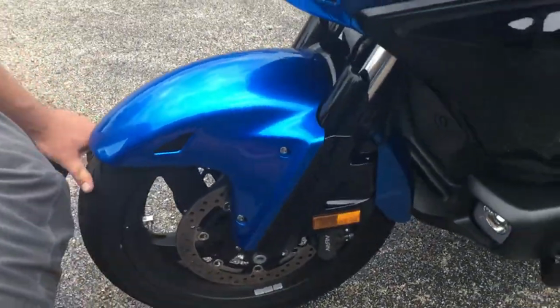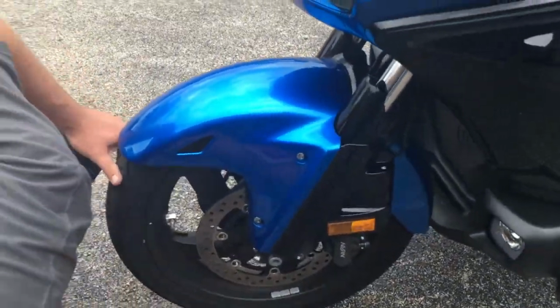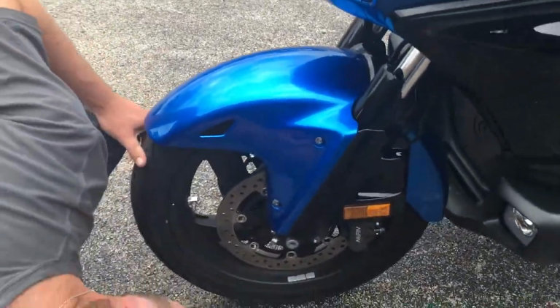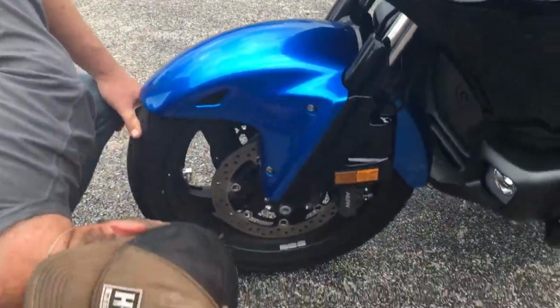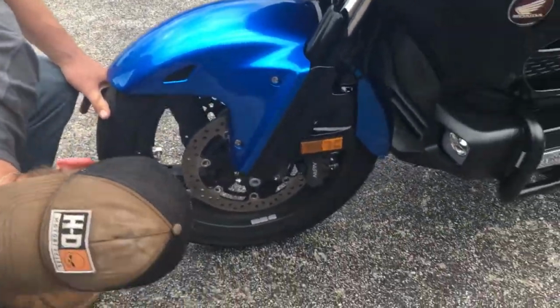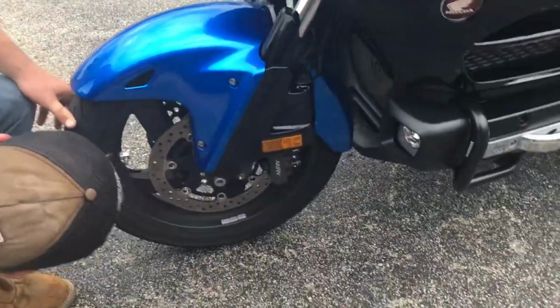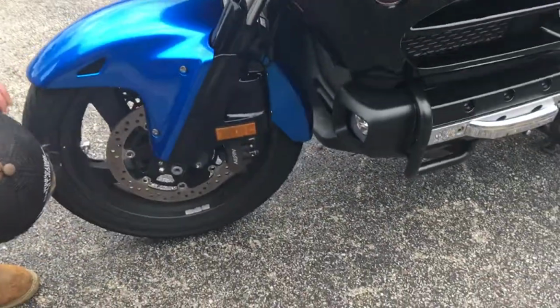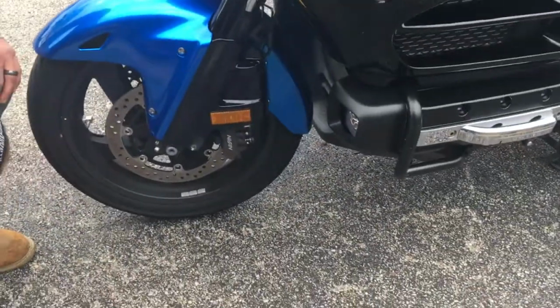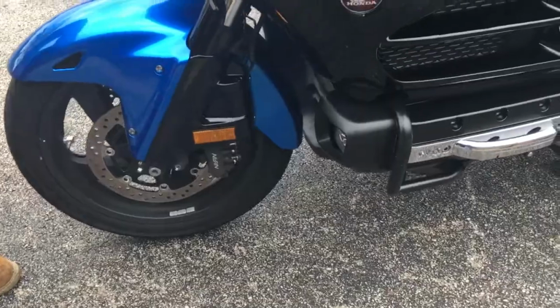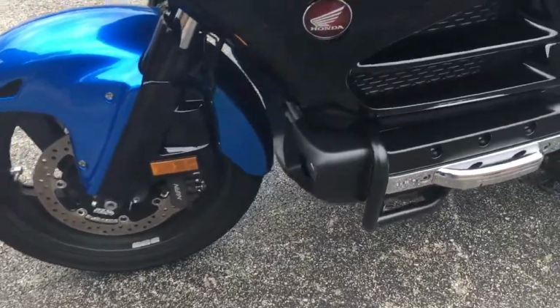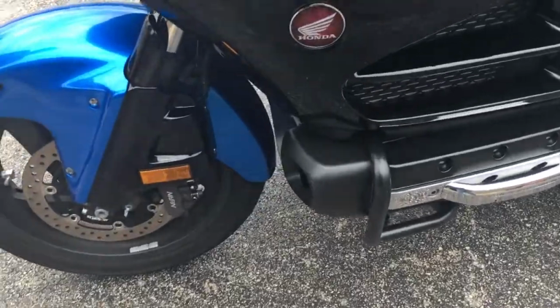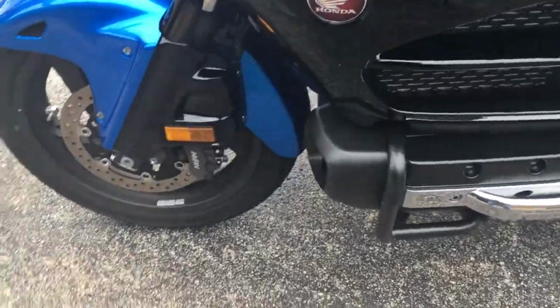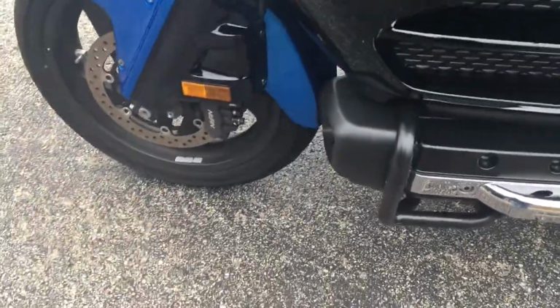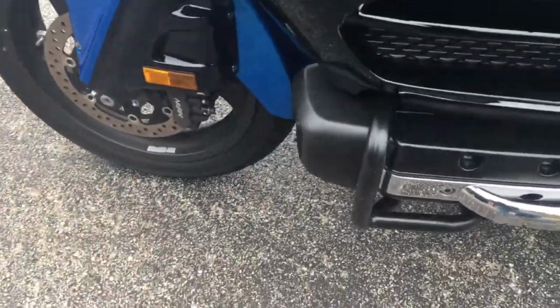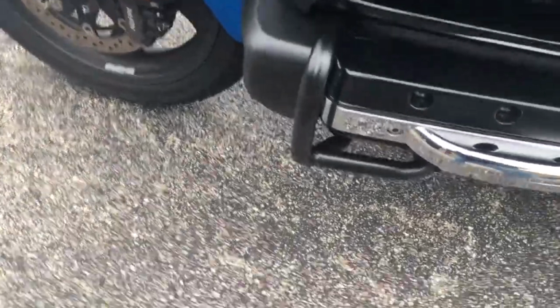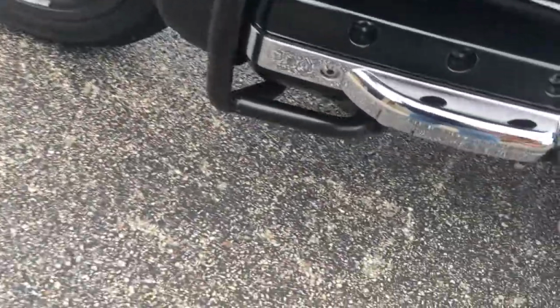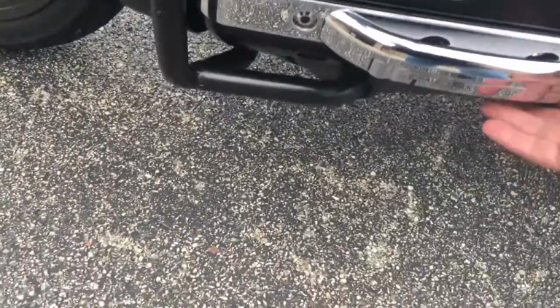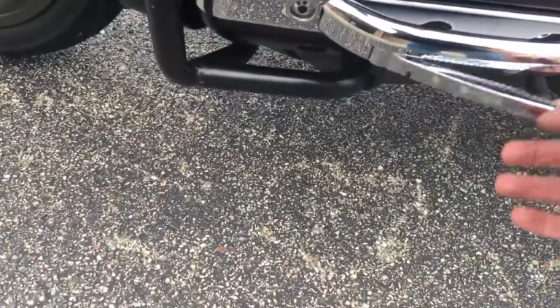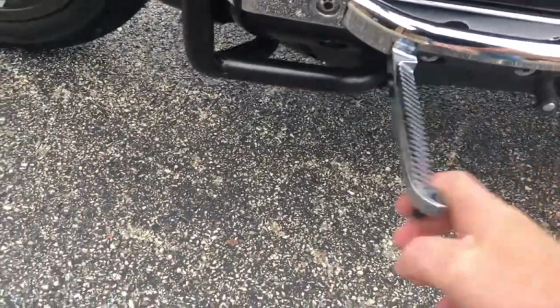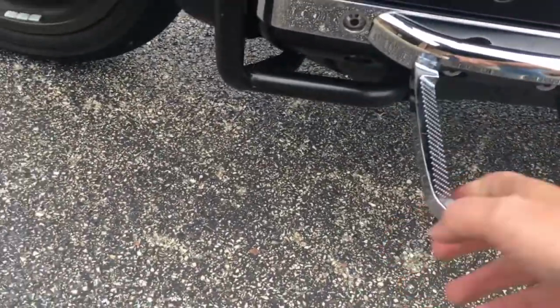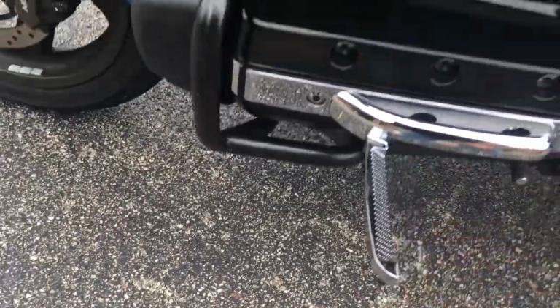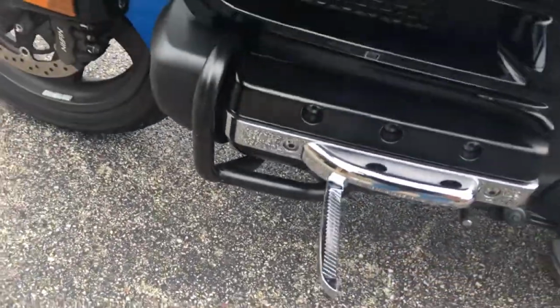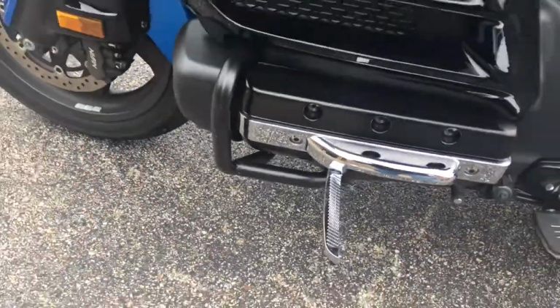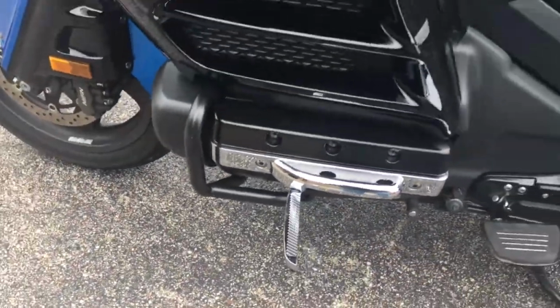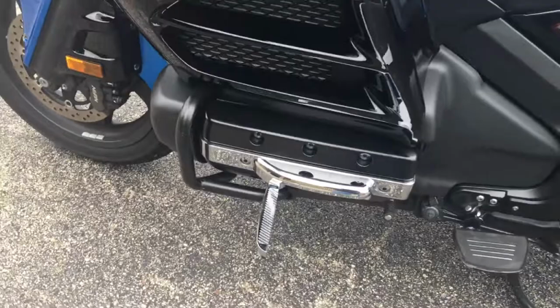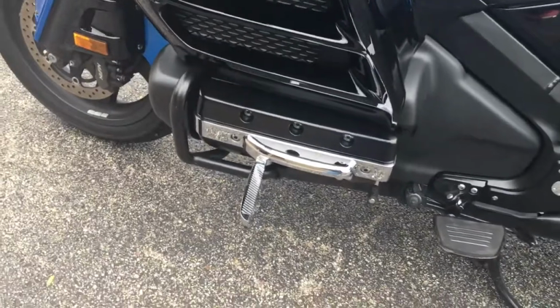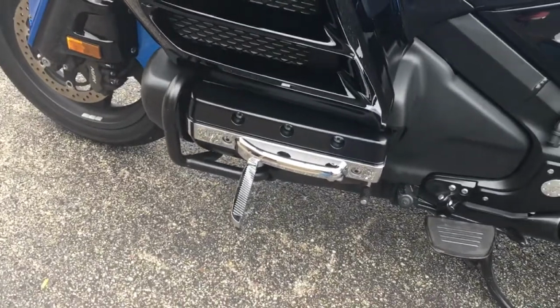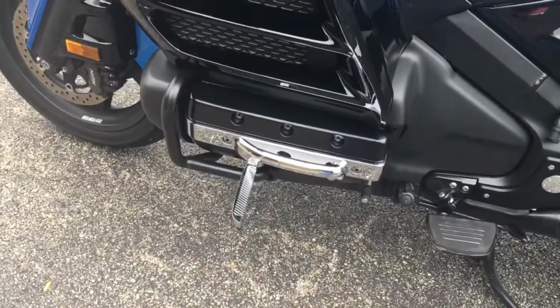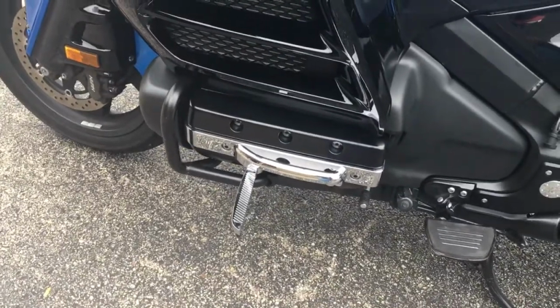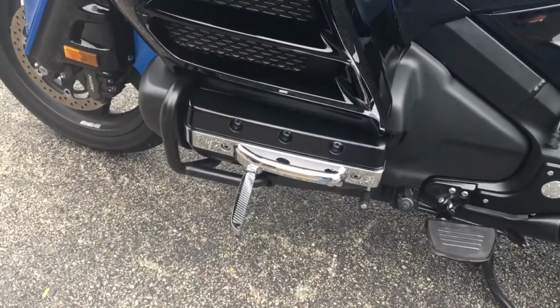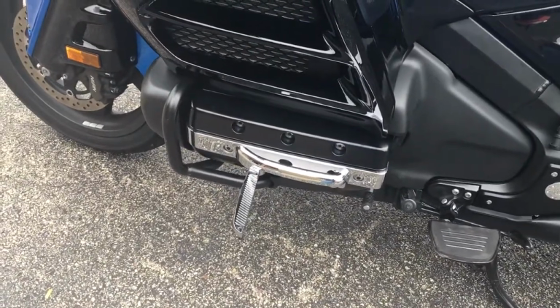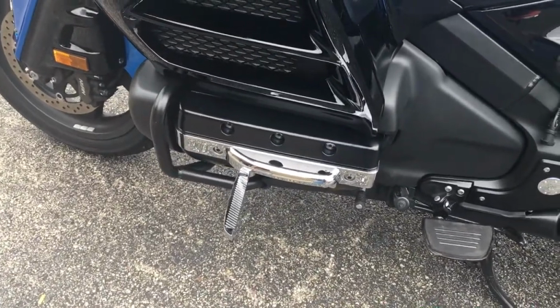The Dunlops — the Elite 4's. I love that flip-out highway peg.